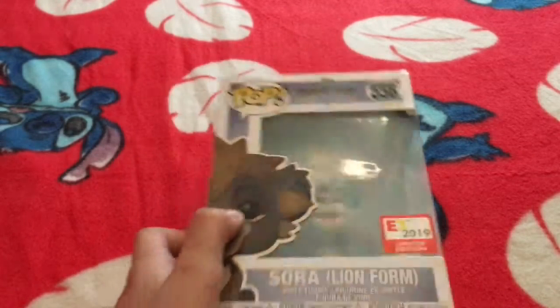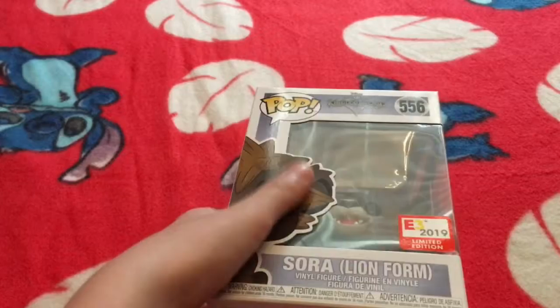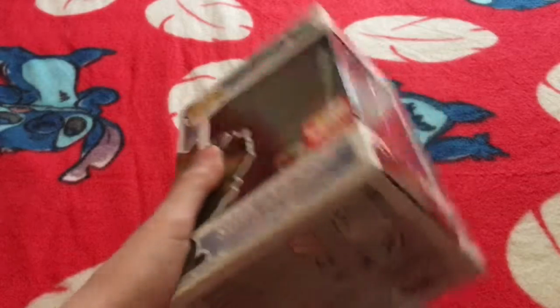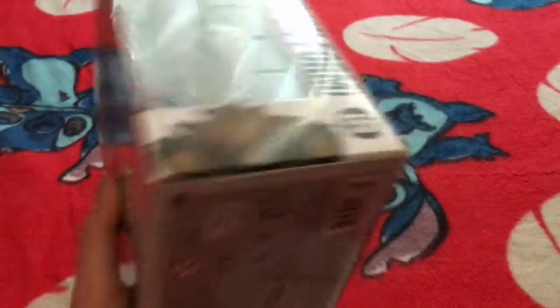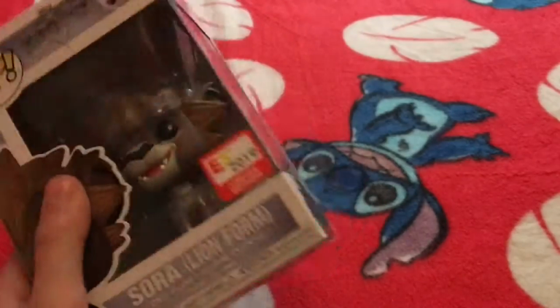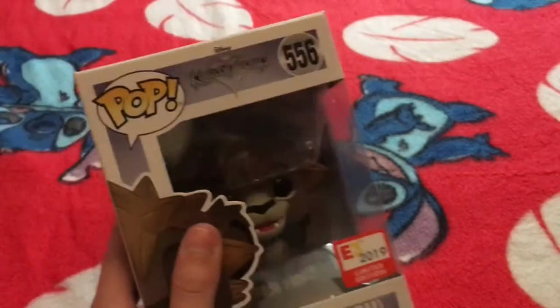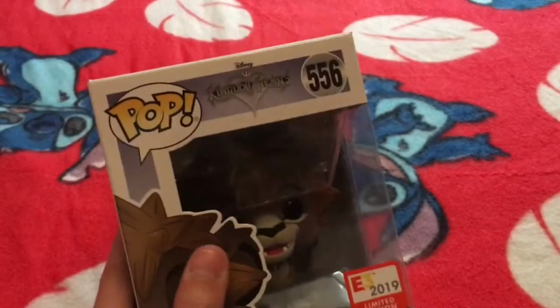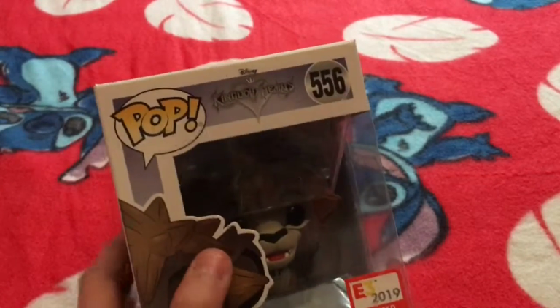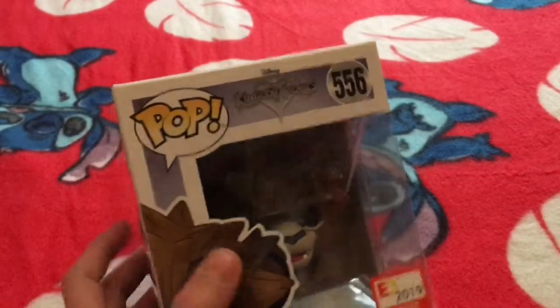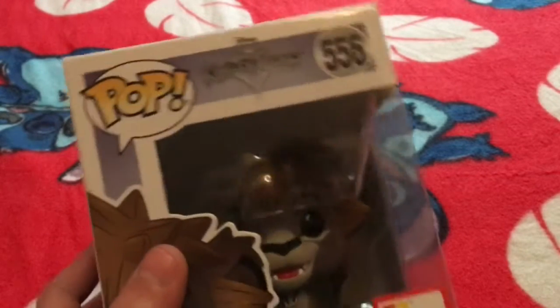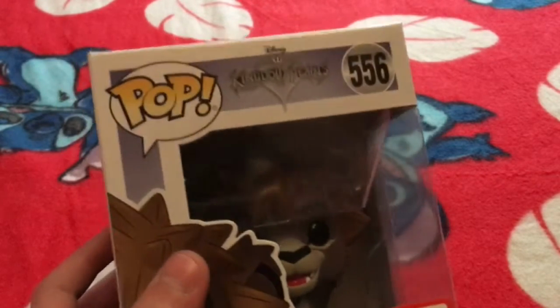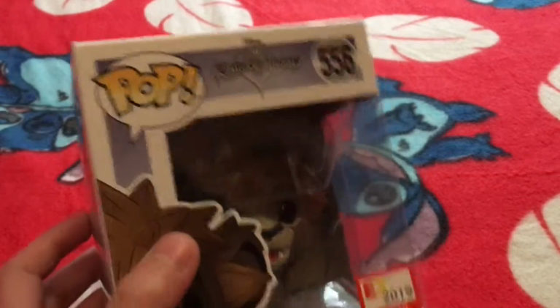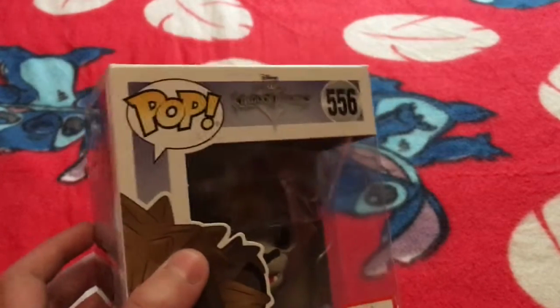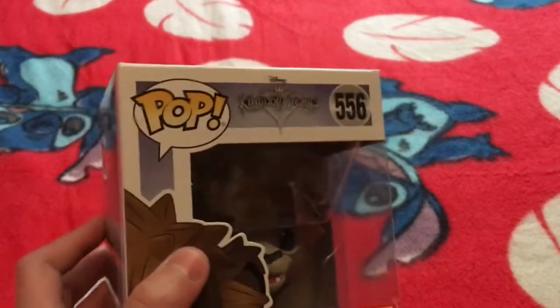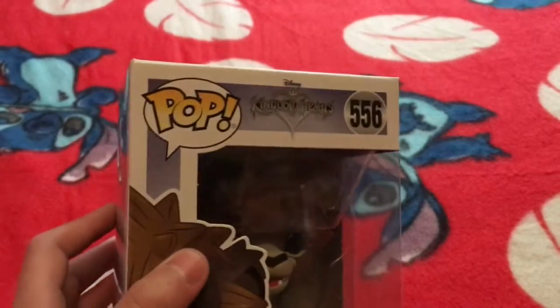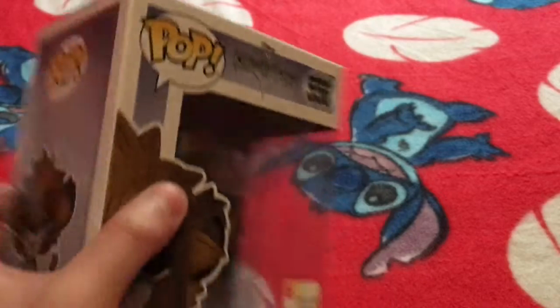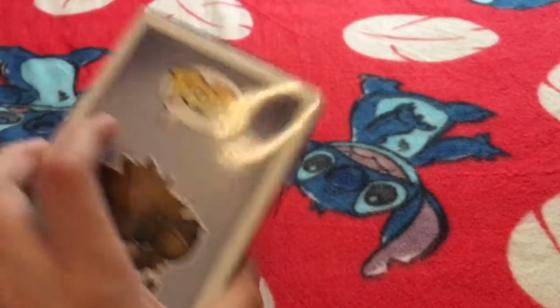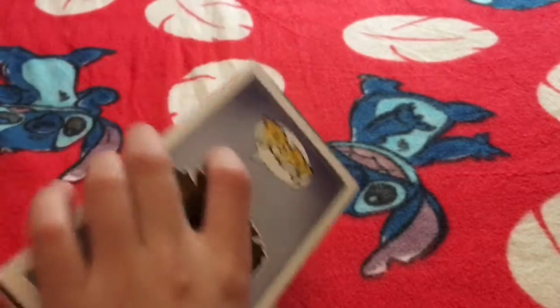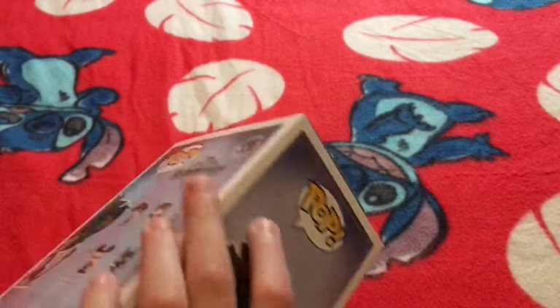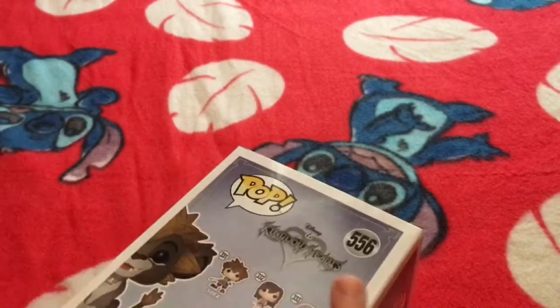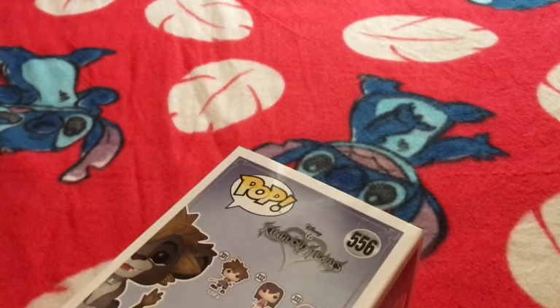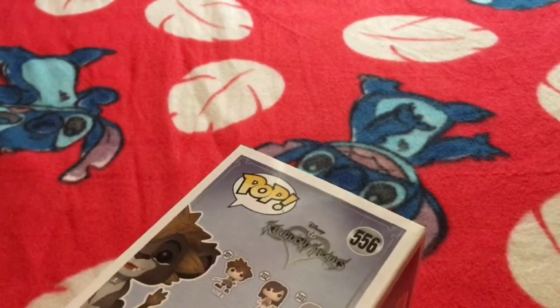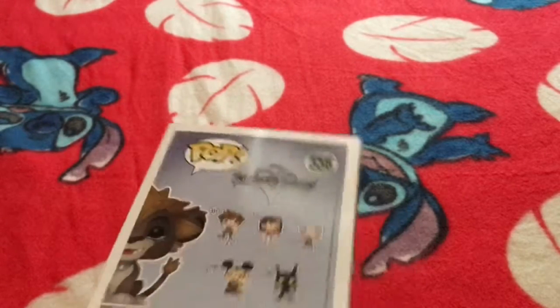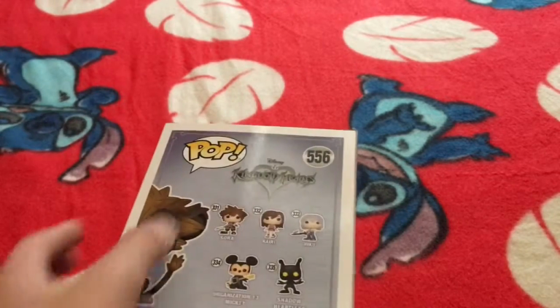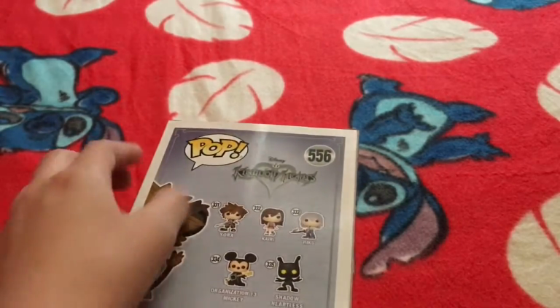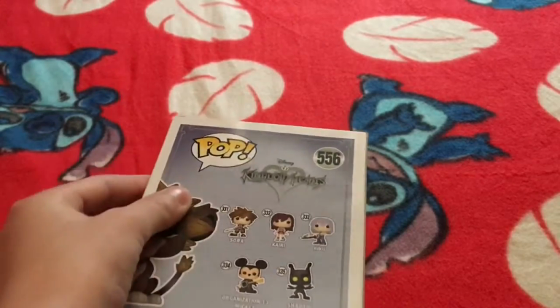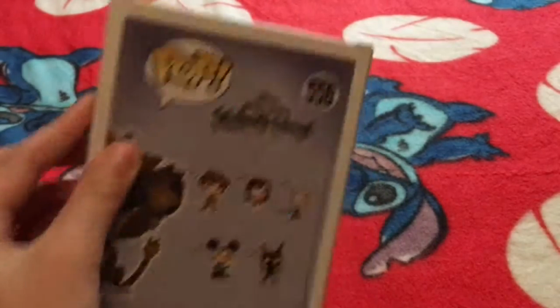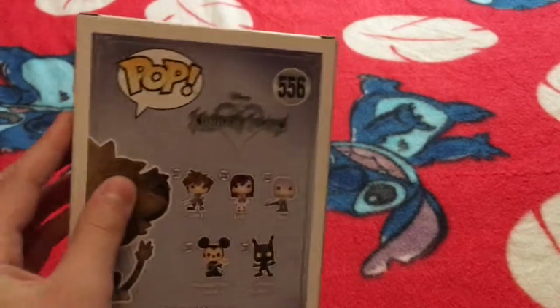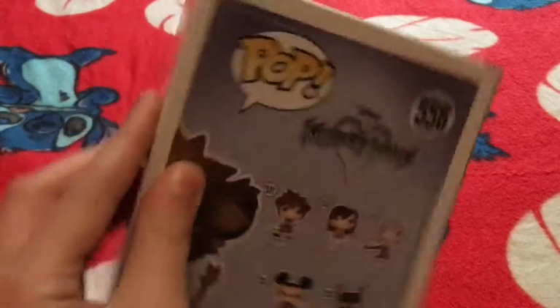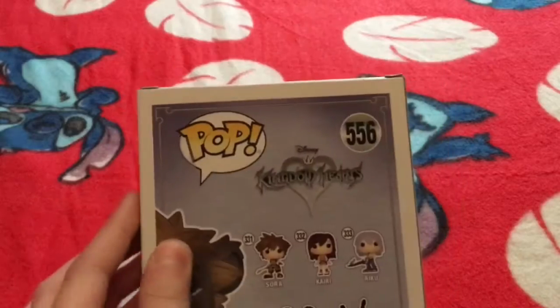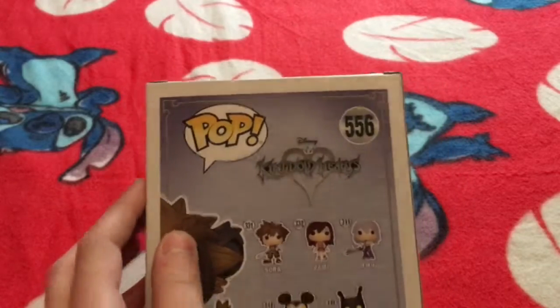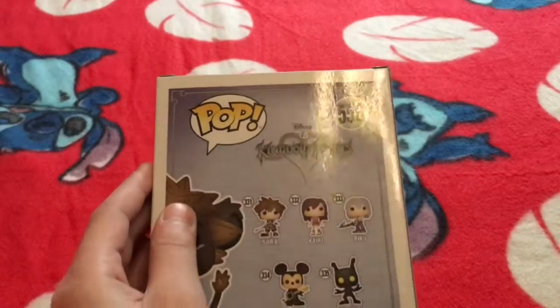I got my favorite Sora Lionform because I'm trying to get a pop from each of Funko's conventions. I'll show you the box — it says Kingdom Hearts. This isn't from Kingdom Hearts 3, and I'm not exactly sure which game it's from, but if you want to put that in the comments, feel free to do so.